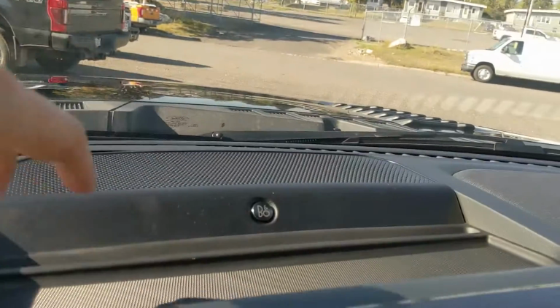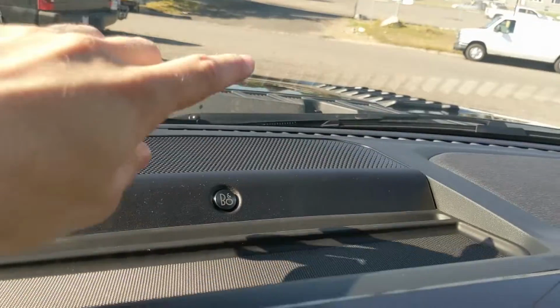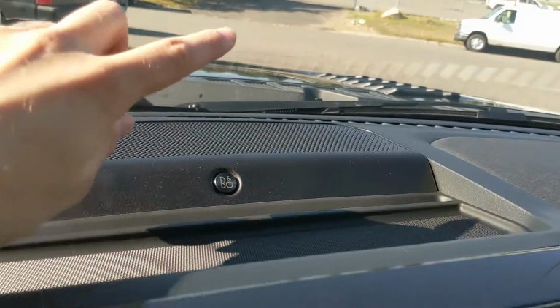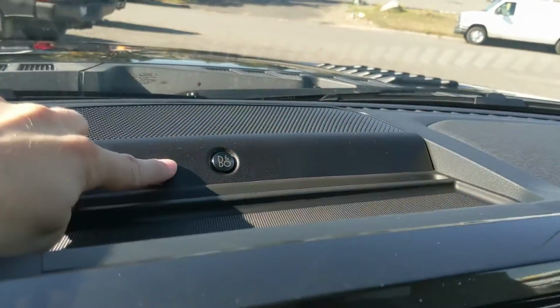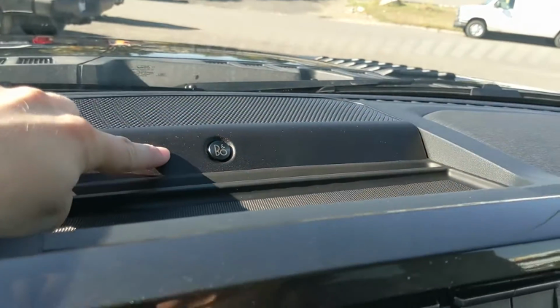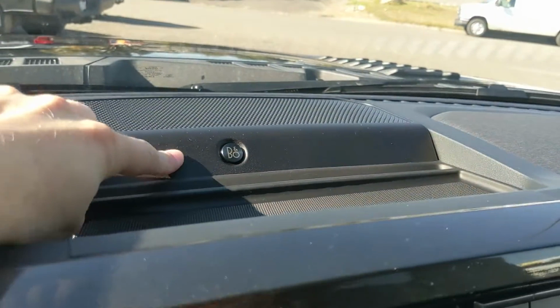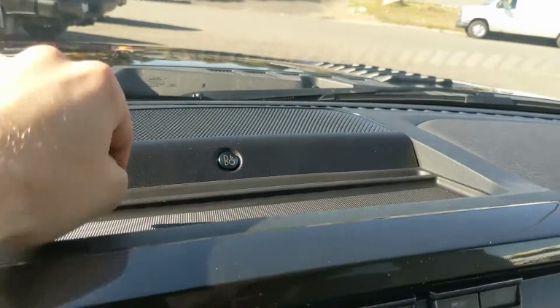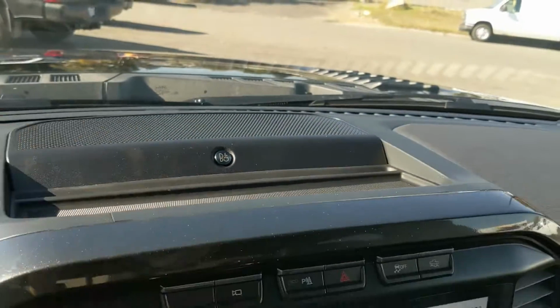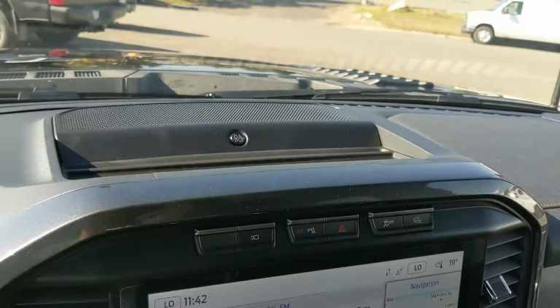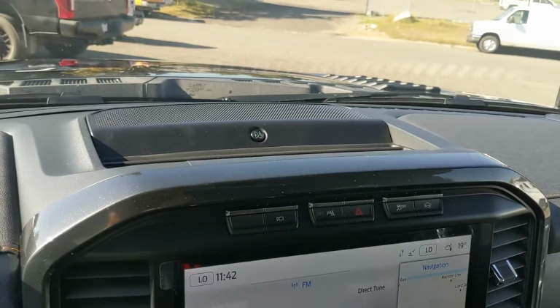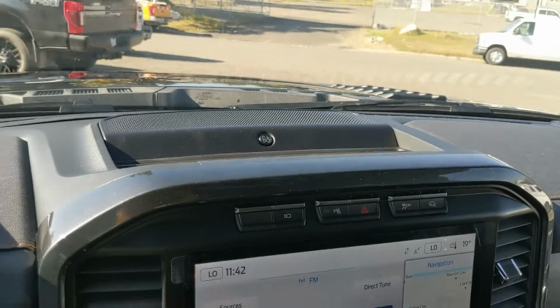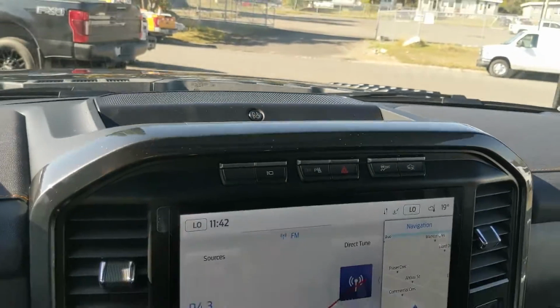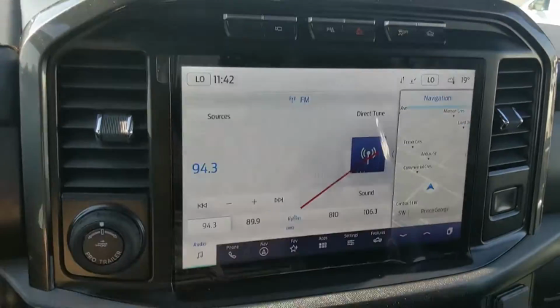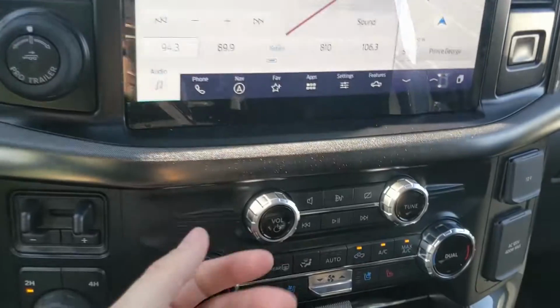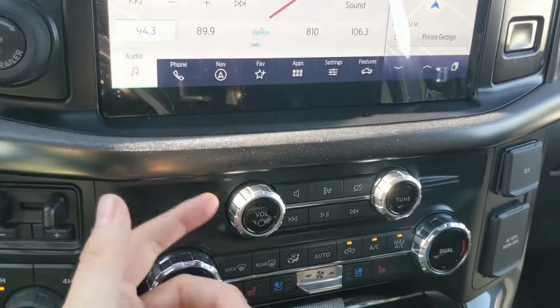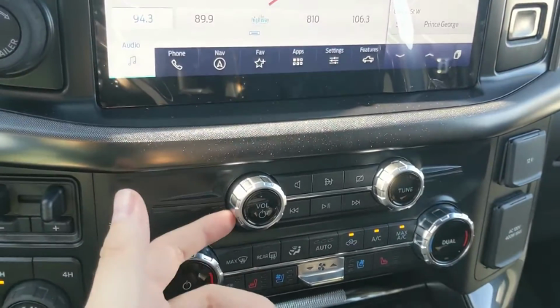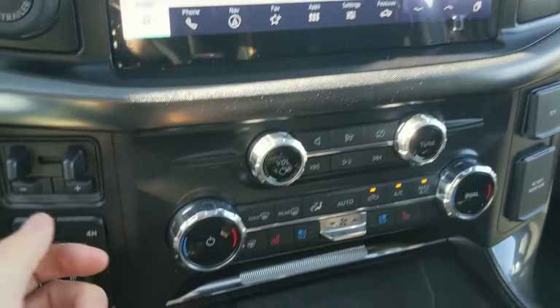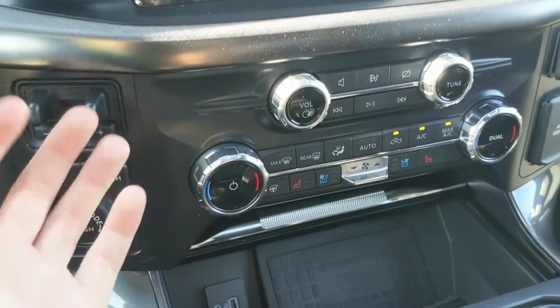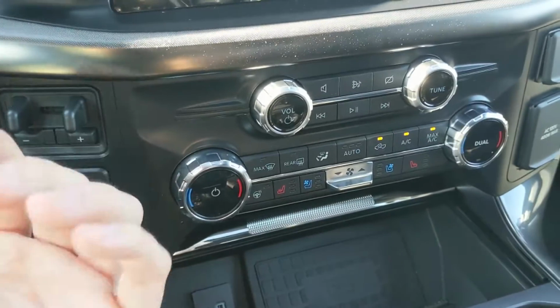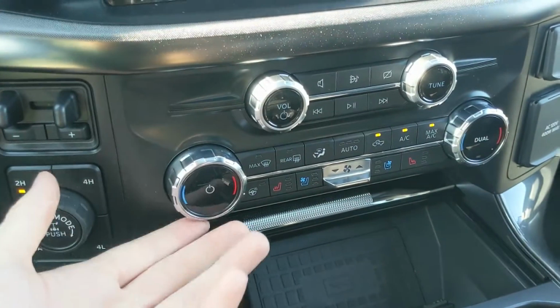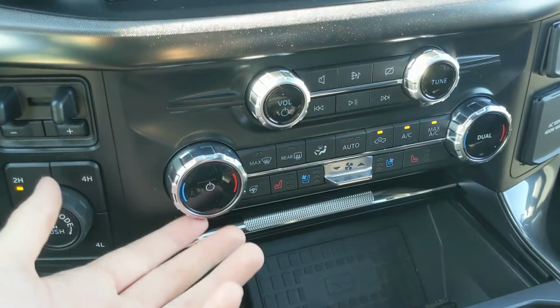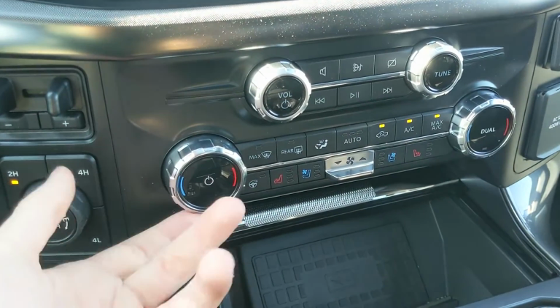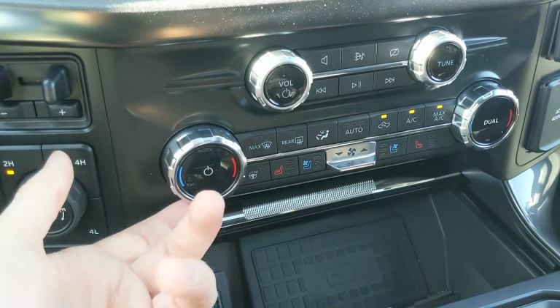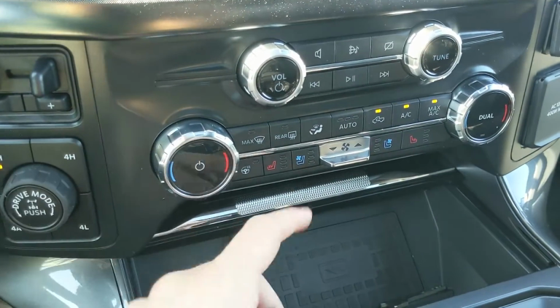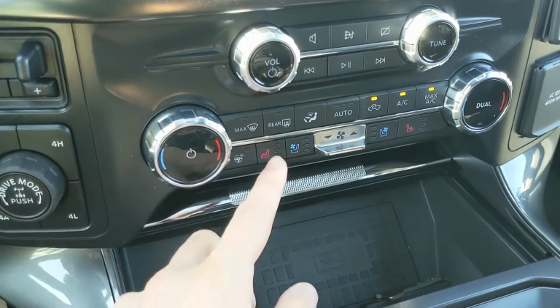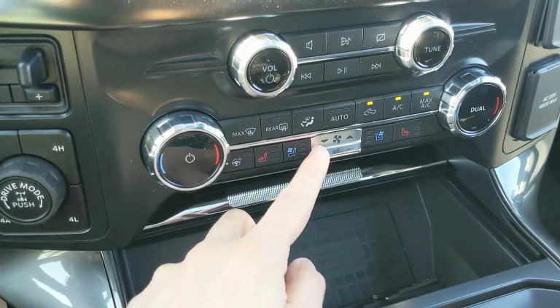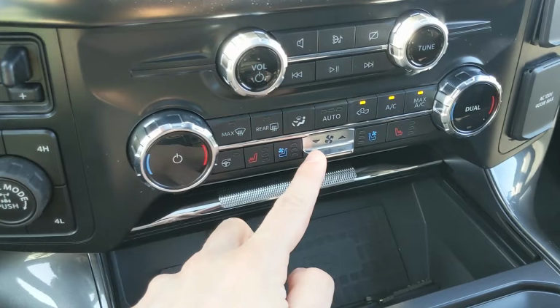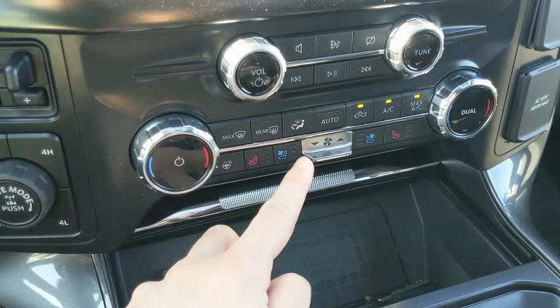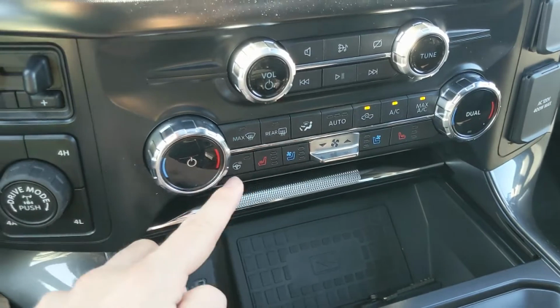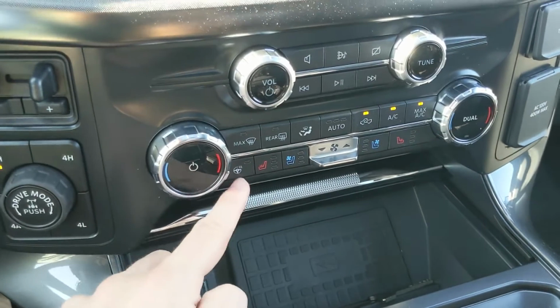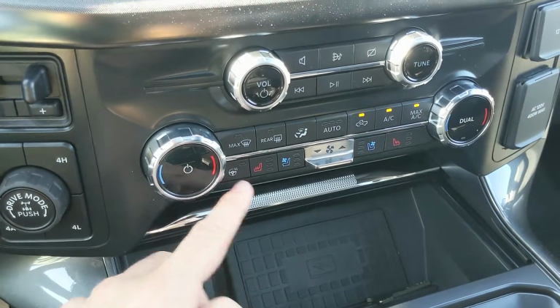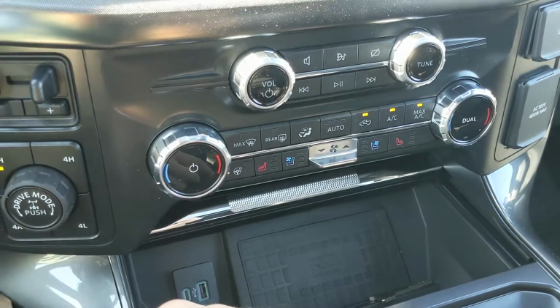You have a premium B&O sound system, so your audio is going to sound pretty good. Moving down you have your media controls, and then your climate controls with dual zone front climate, heated and air-conditioned front seats, and a heated steering wheel.